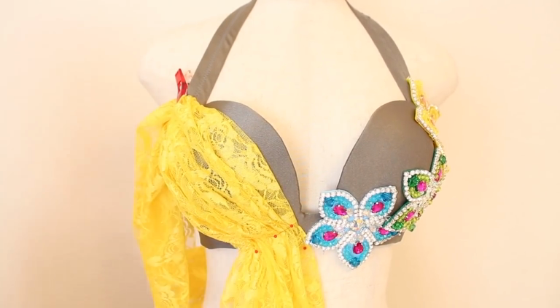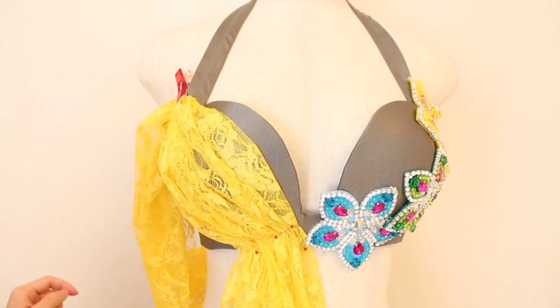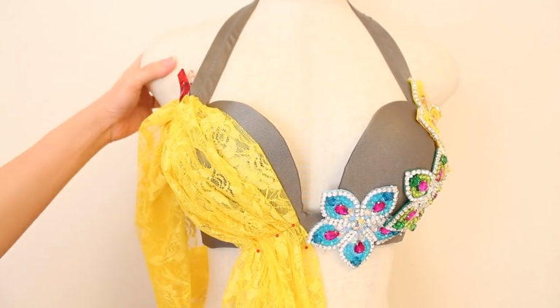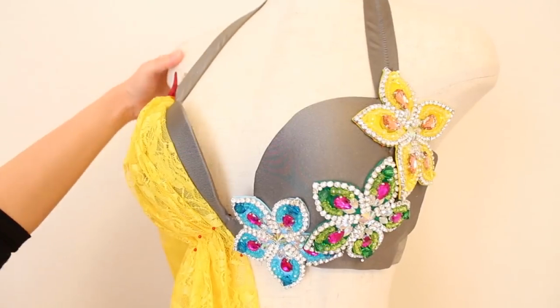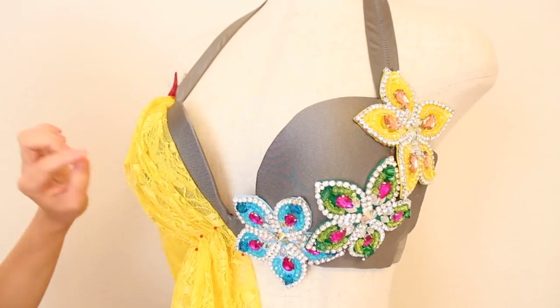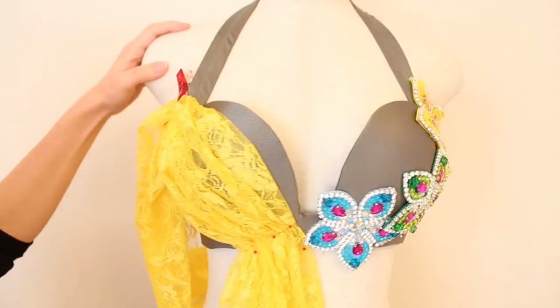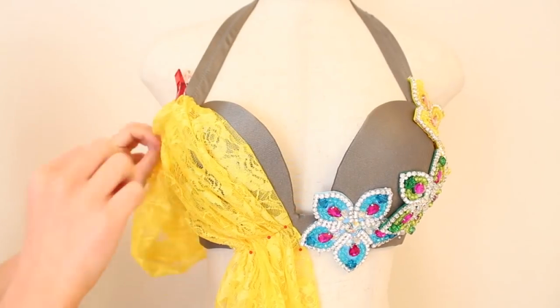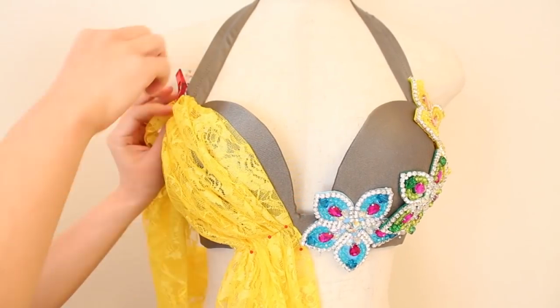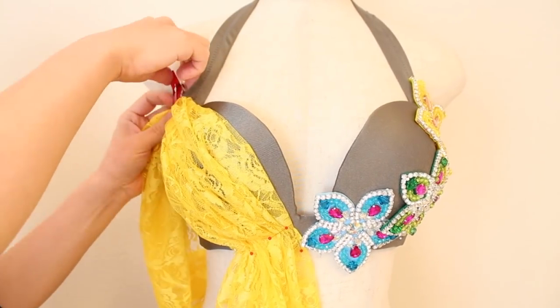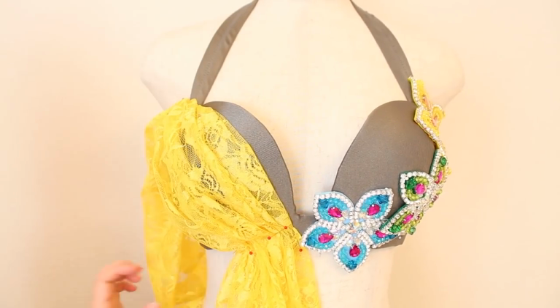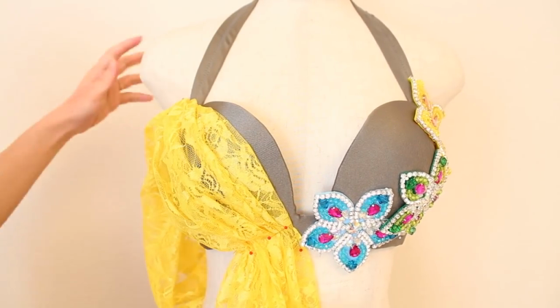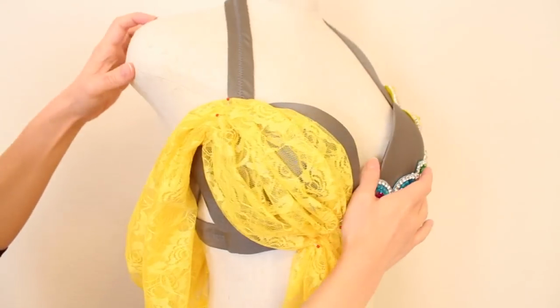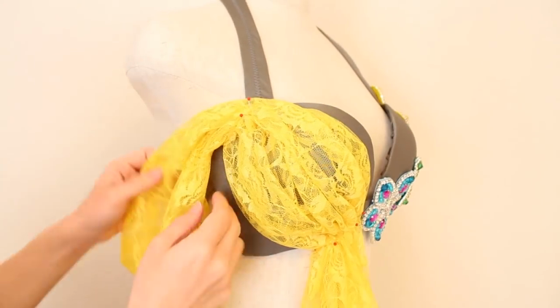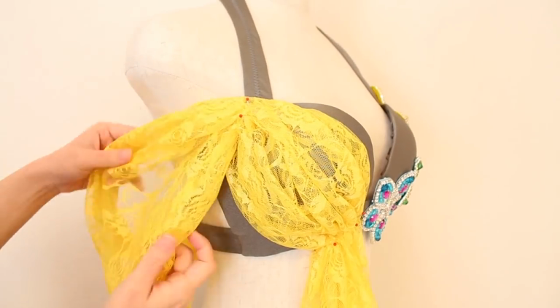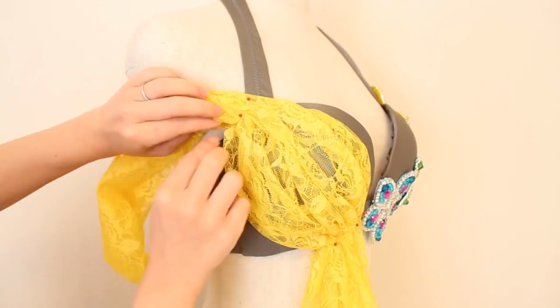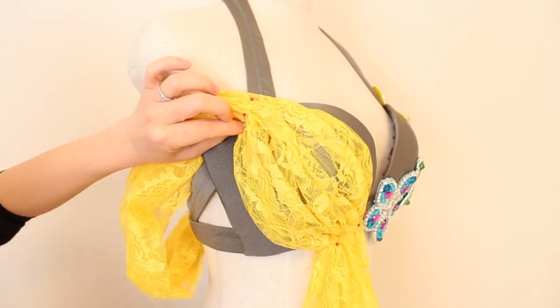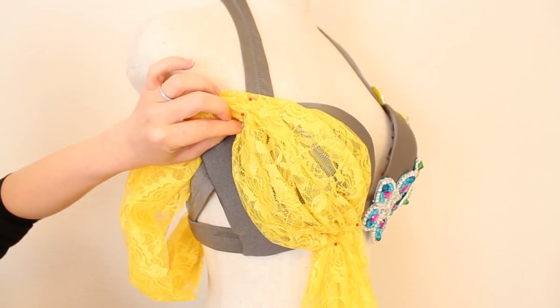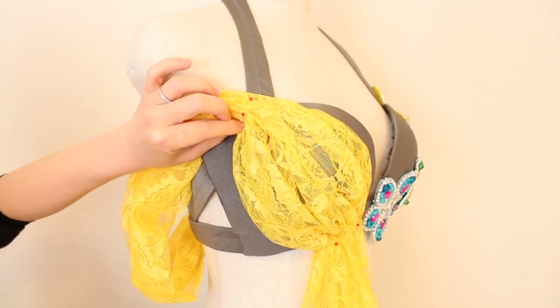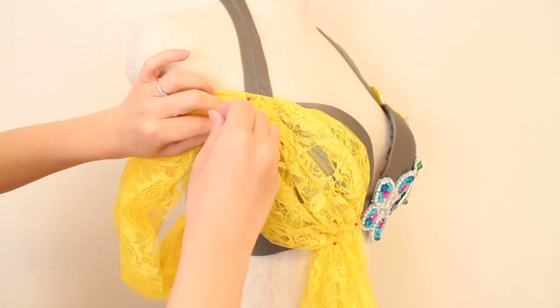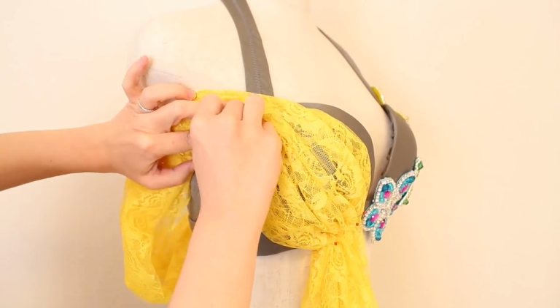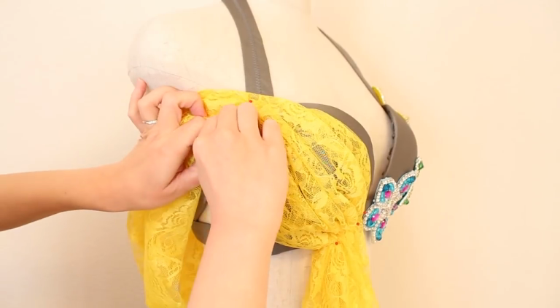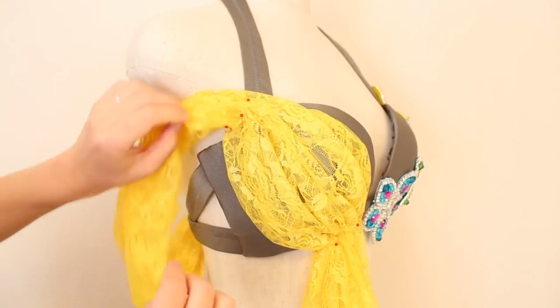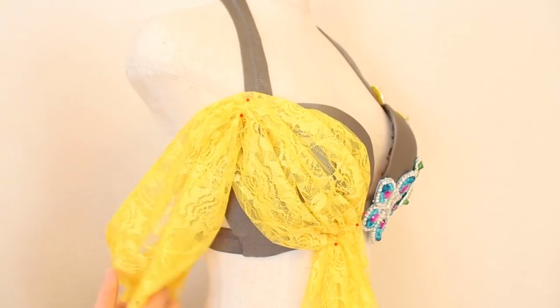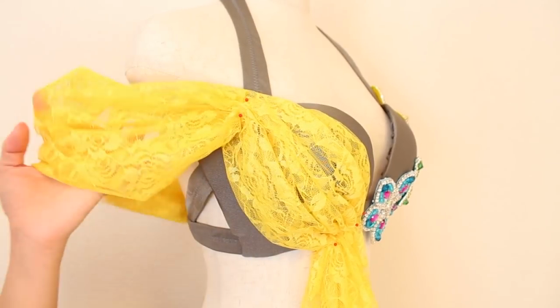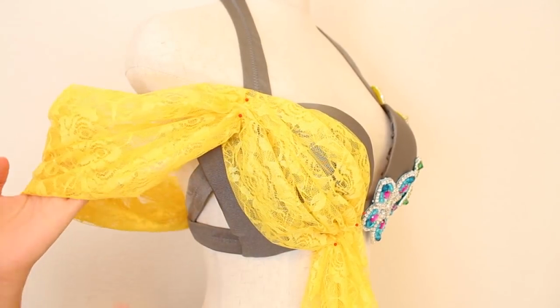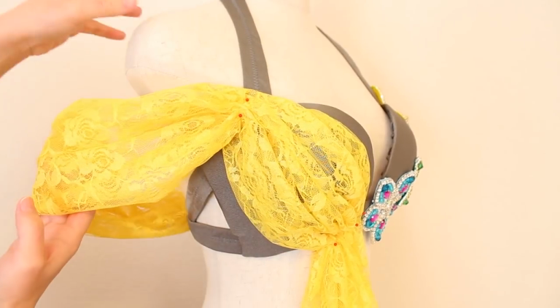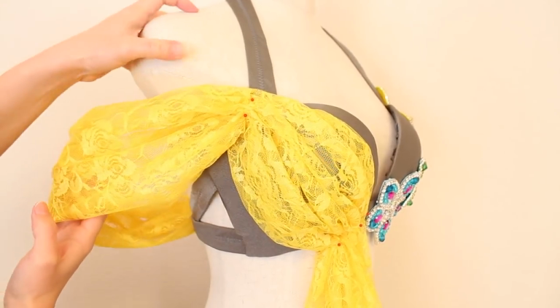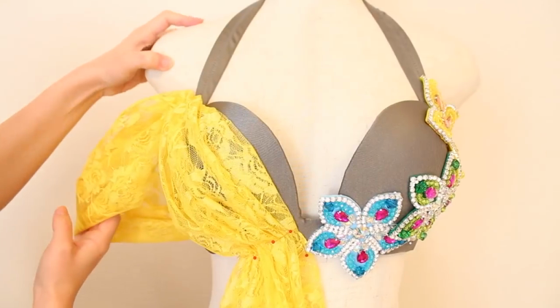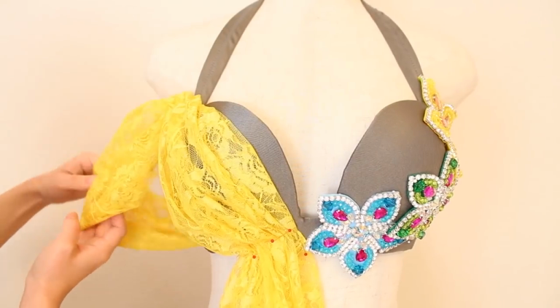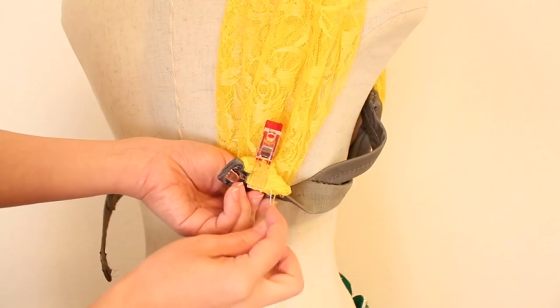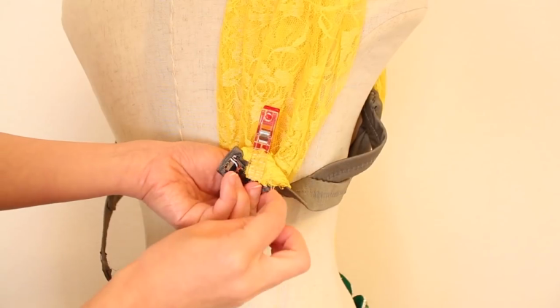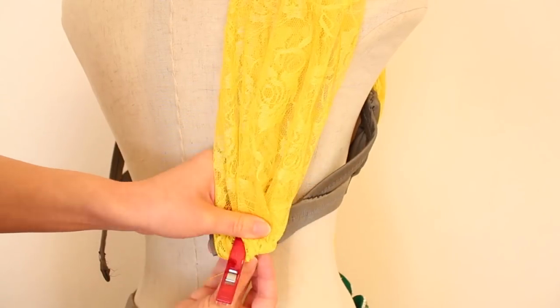And finally, adjust all the gathered sections and fine tune the folds to your liking, then take your double threaded needle to stitch down and secure every fold to the bra.